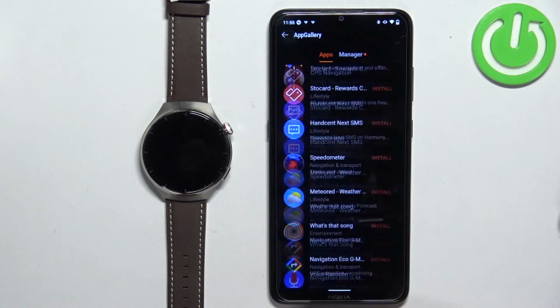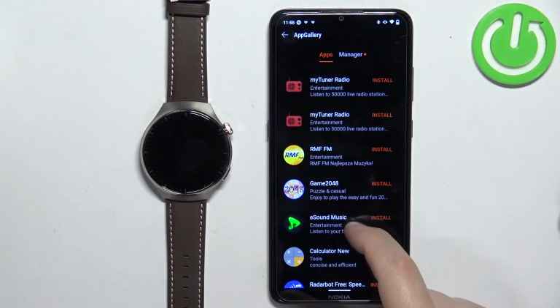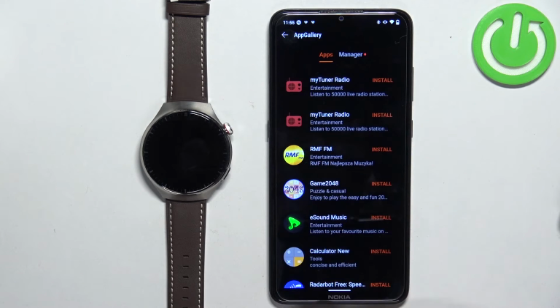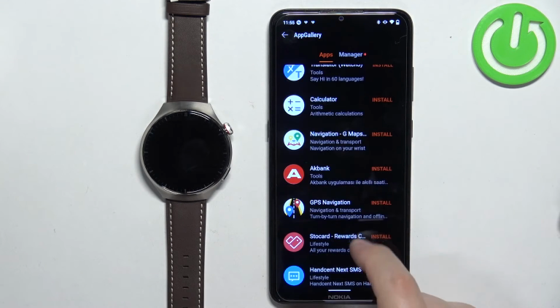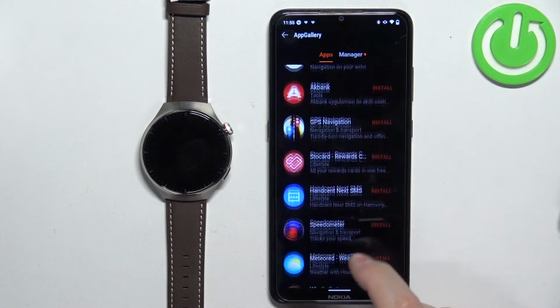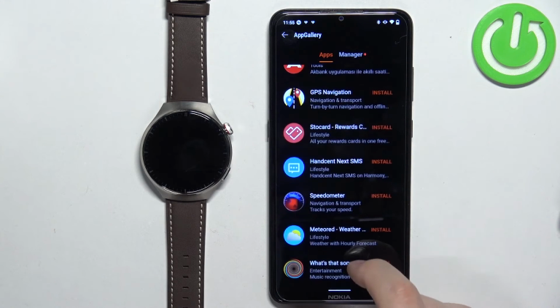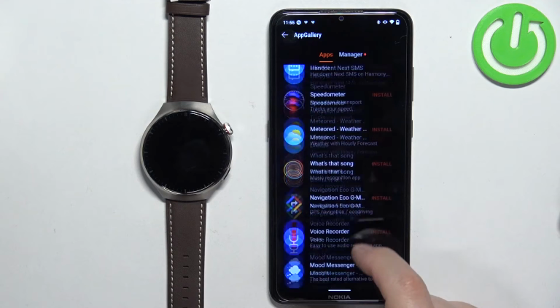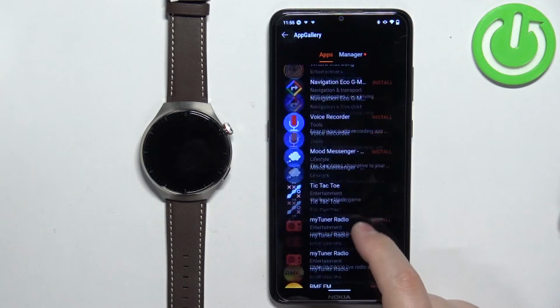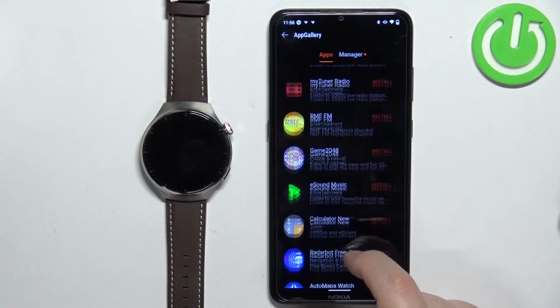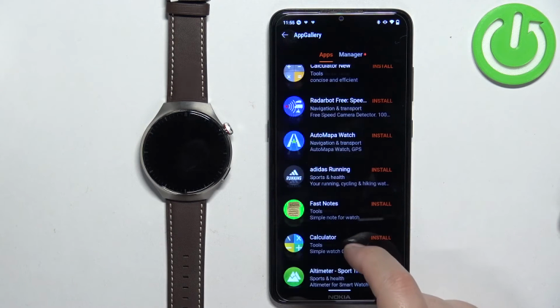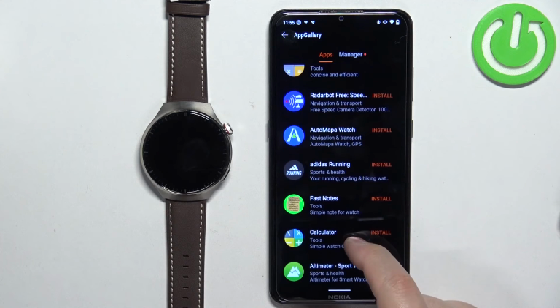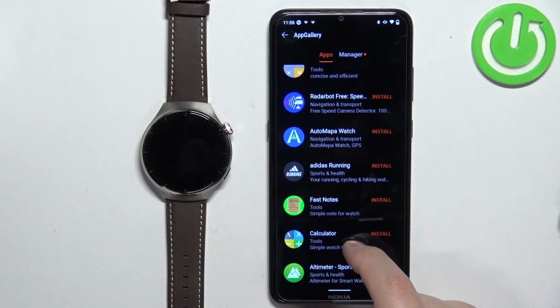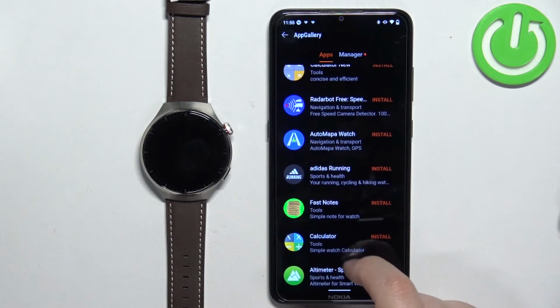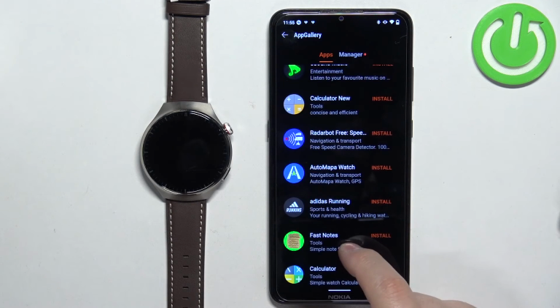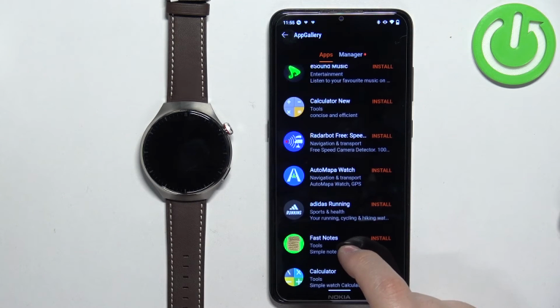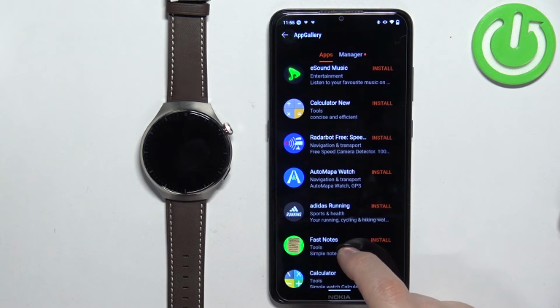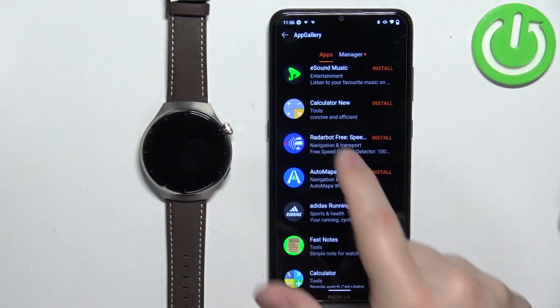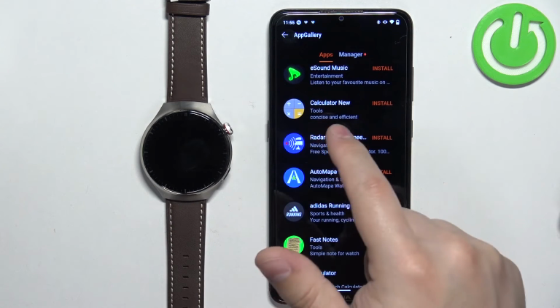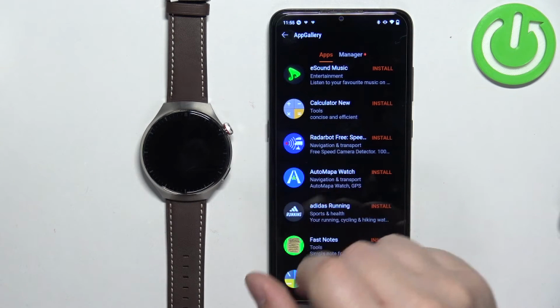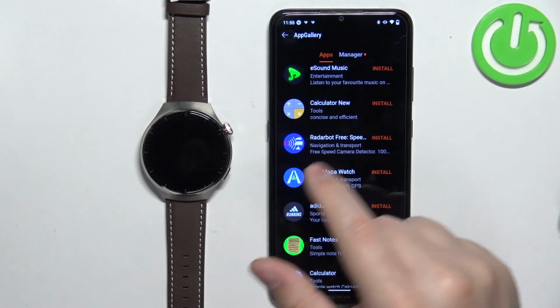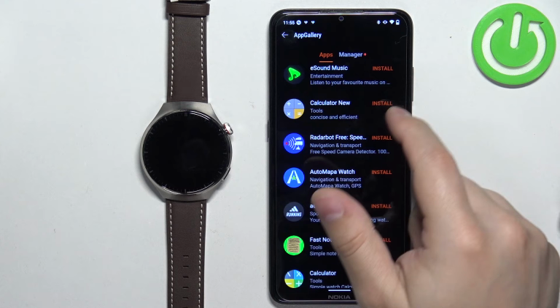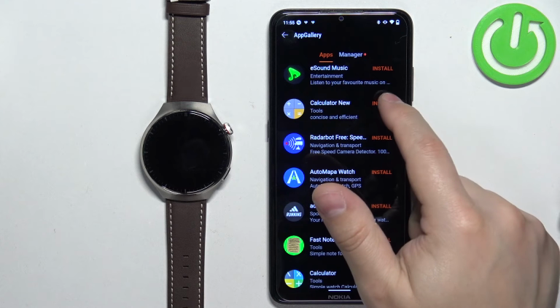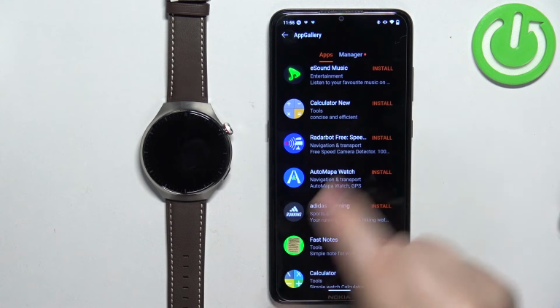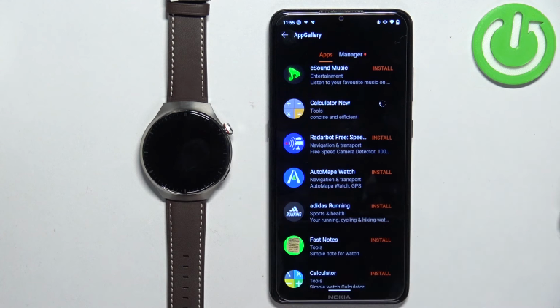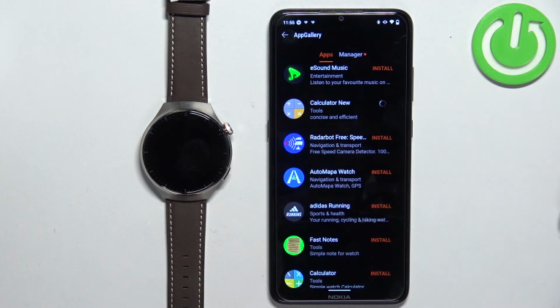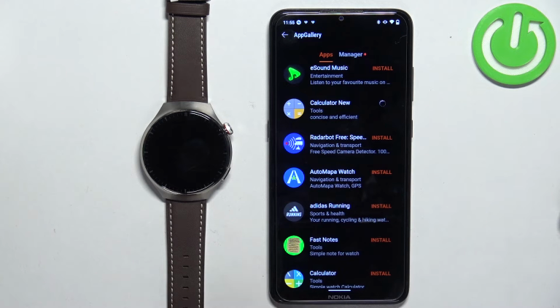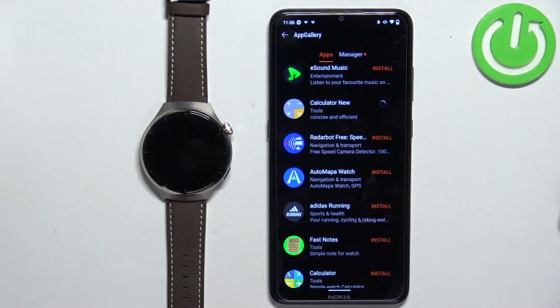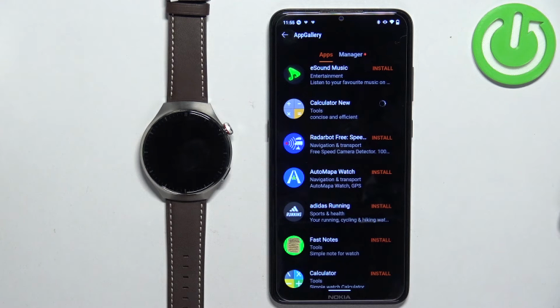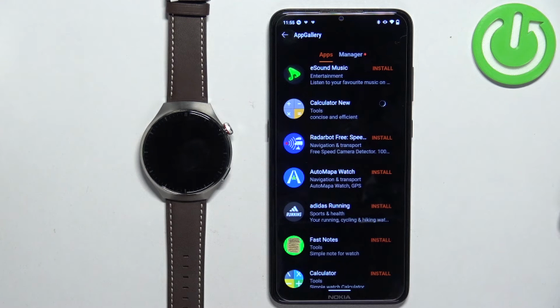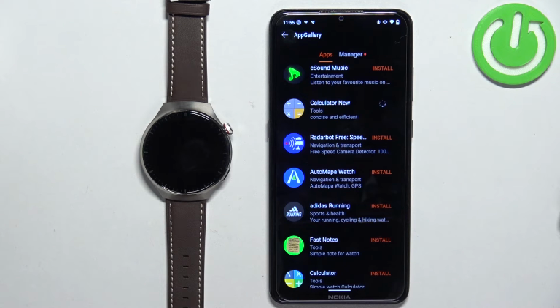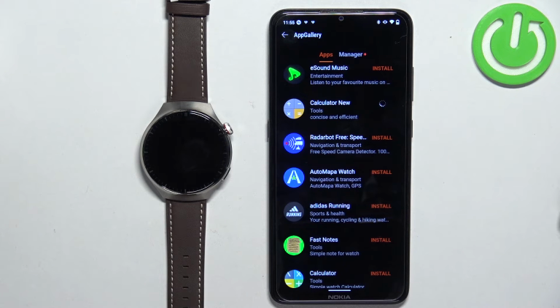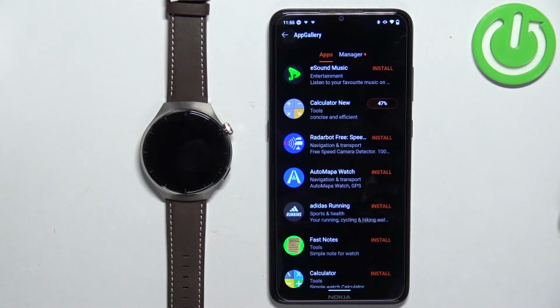Find the app you want to install and tap on the Install button. This time, let's install the Calculator — tap on Install and wait until the application is done installing.